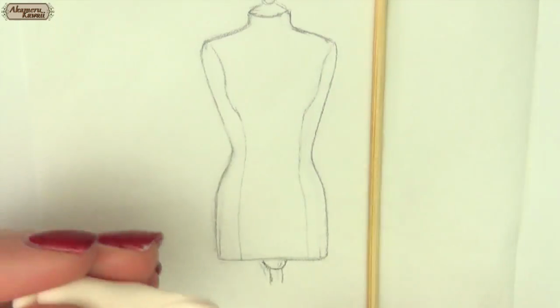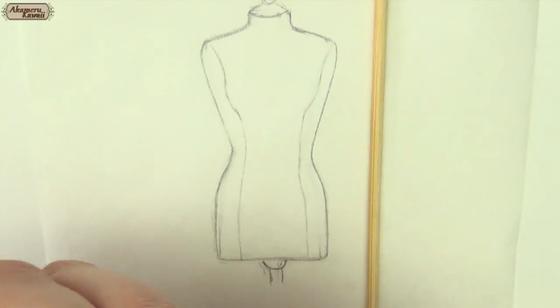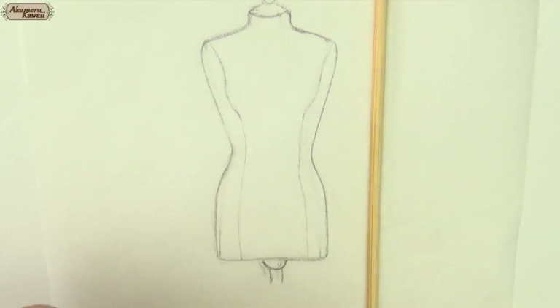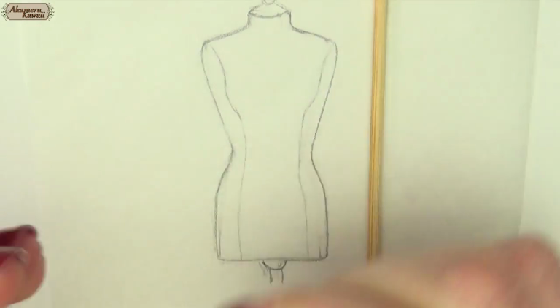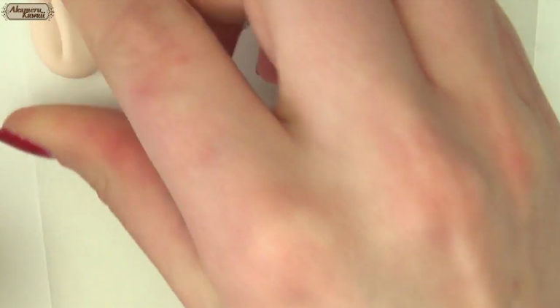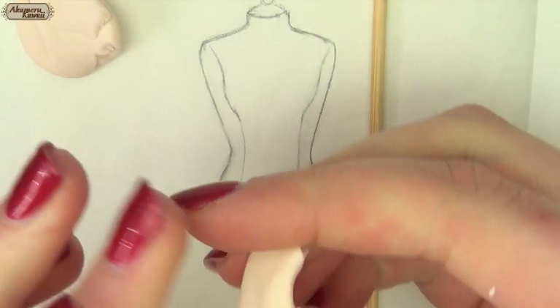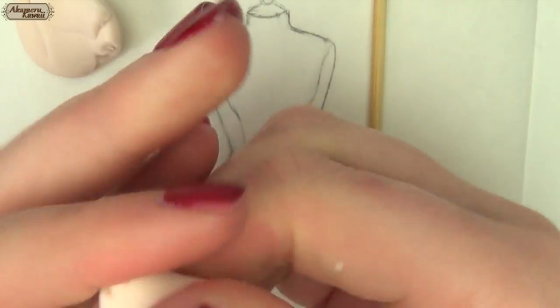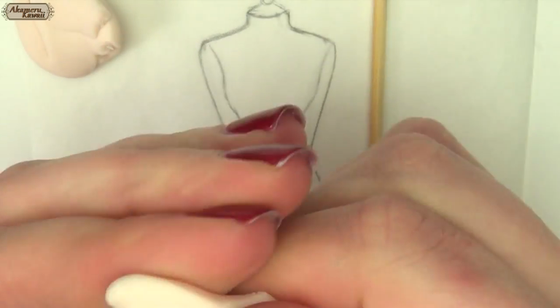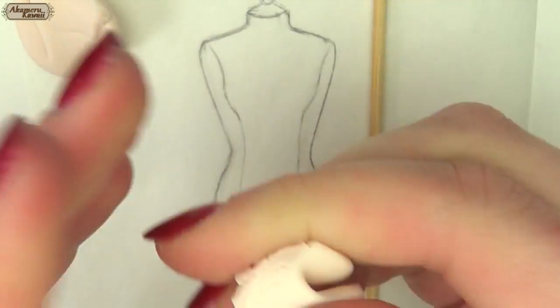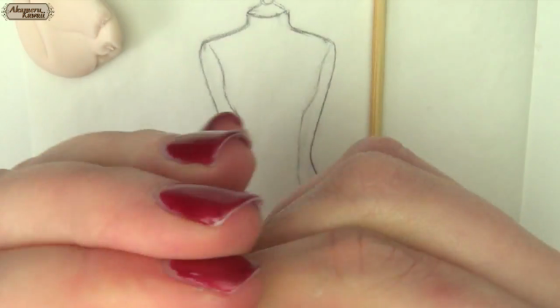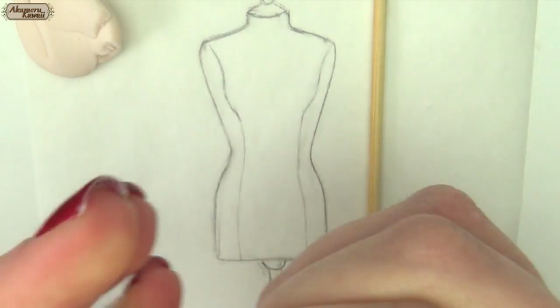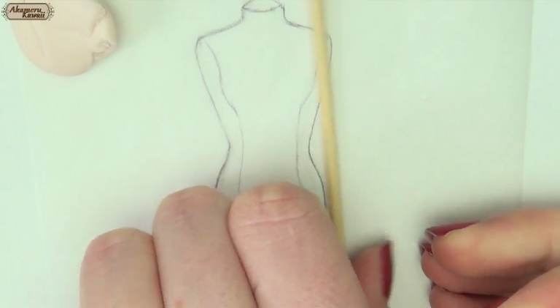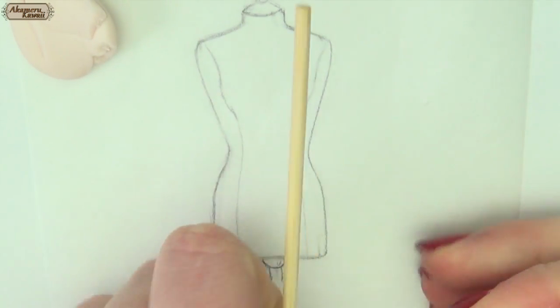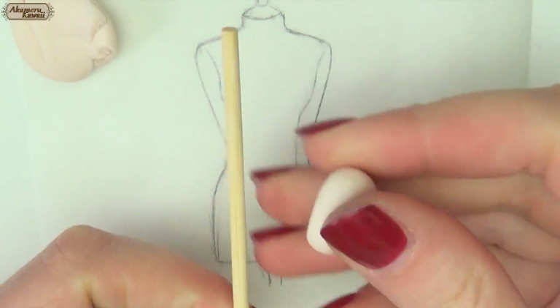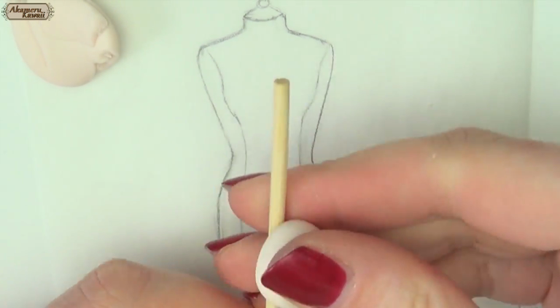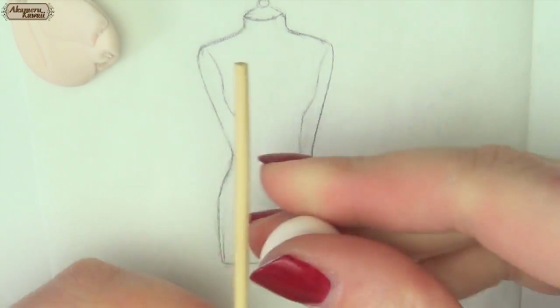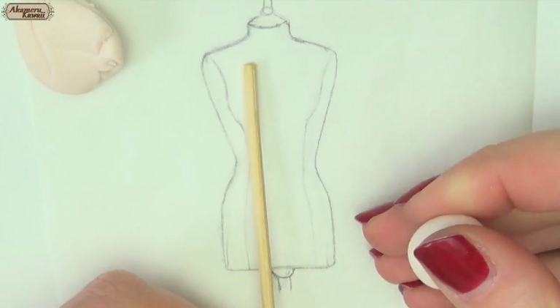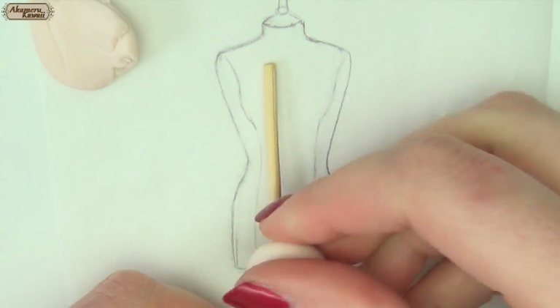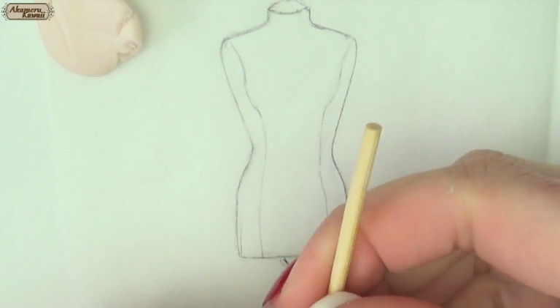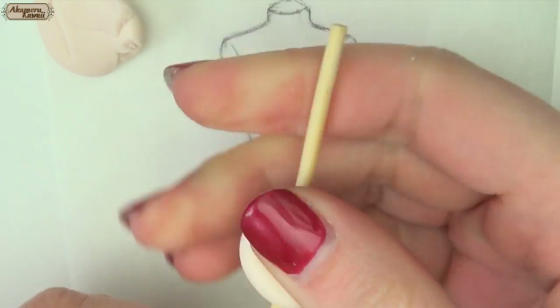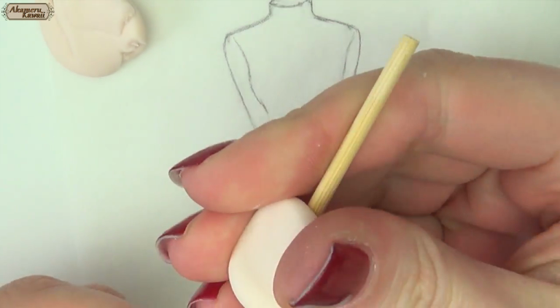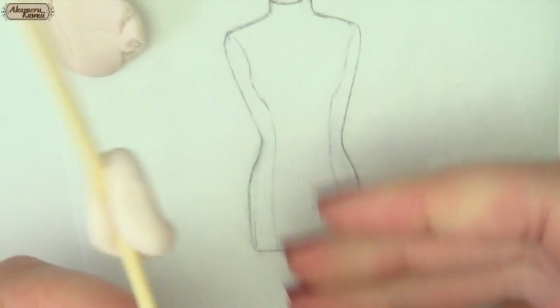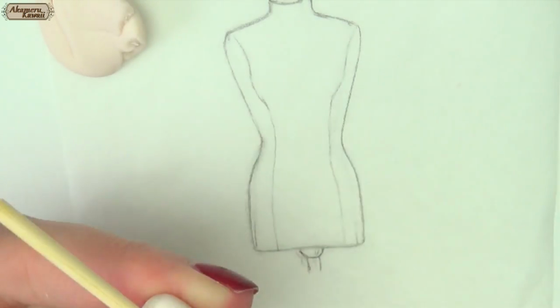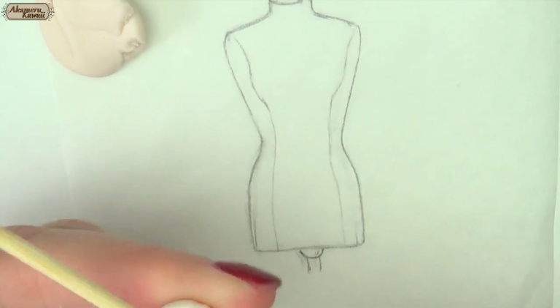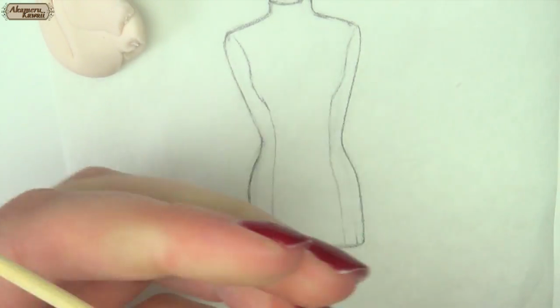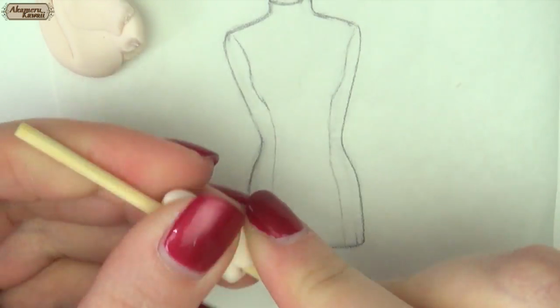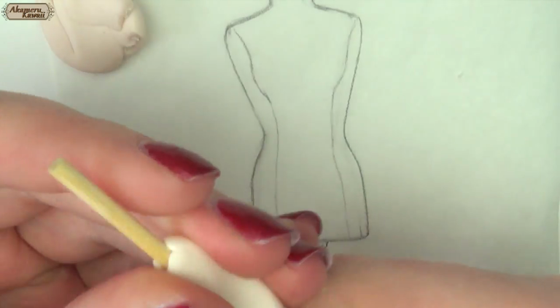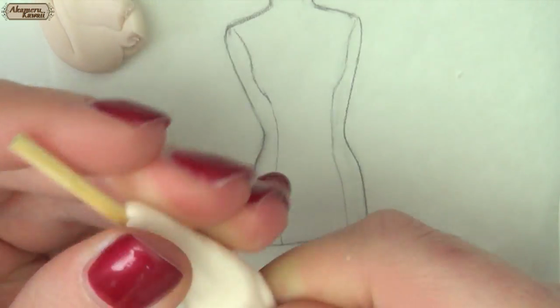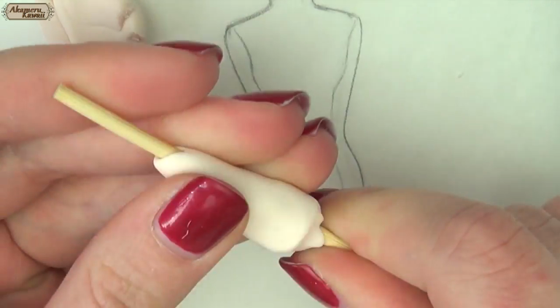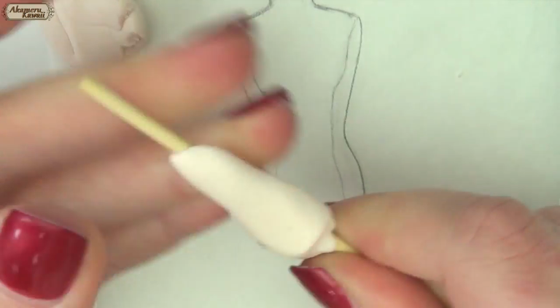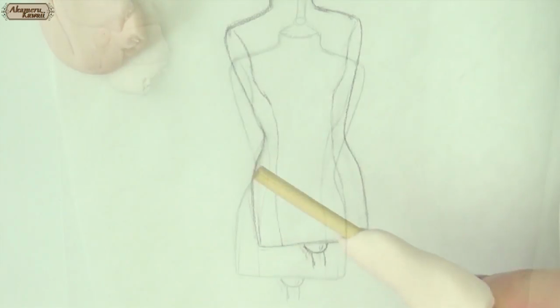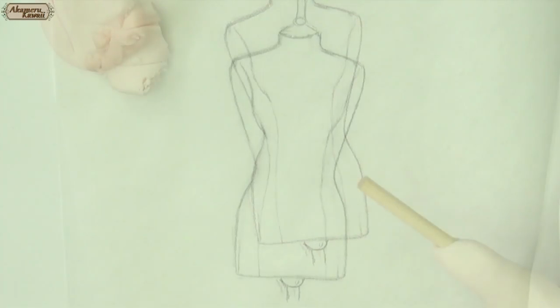I used a wood skewer to work on and shaped the form from clay. First off I just added a layer on the skewer and packed it for a few minutes to make it stay.